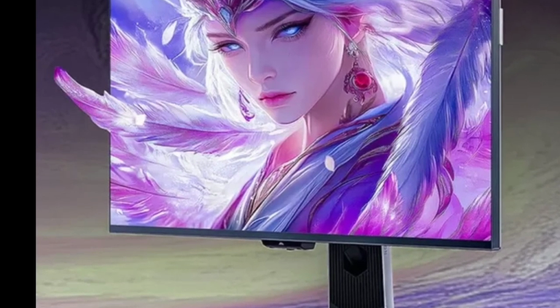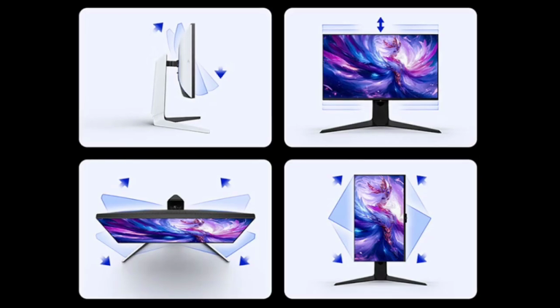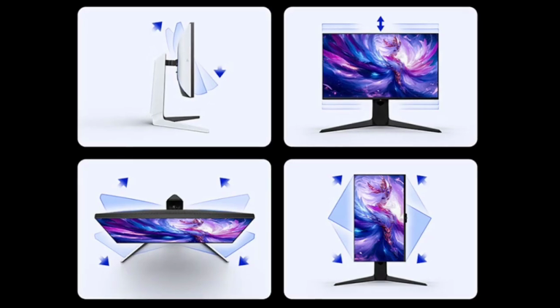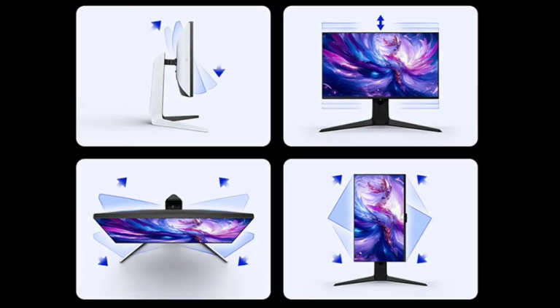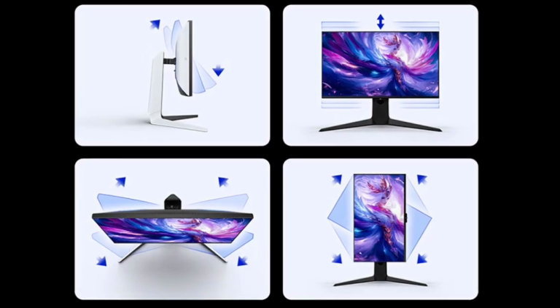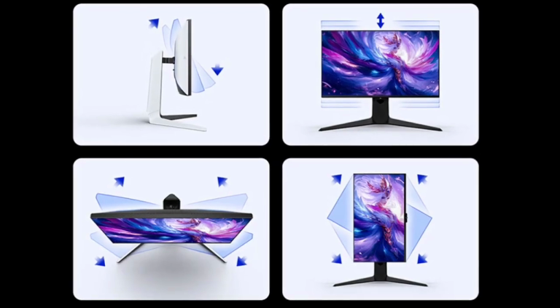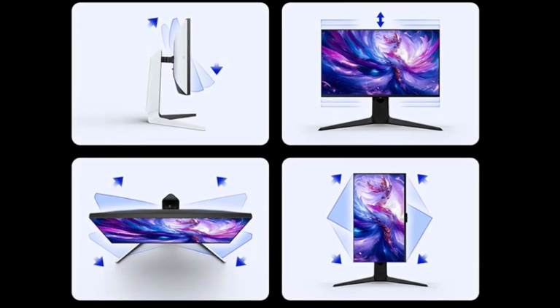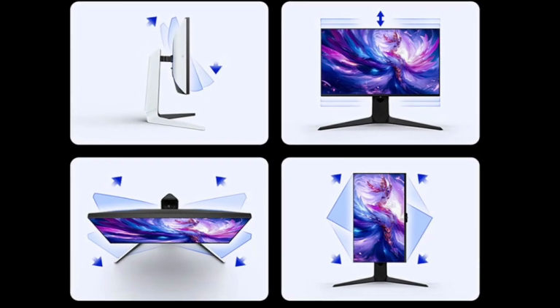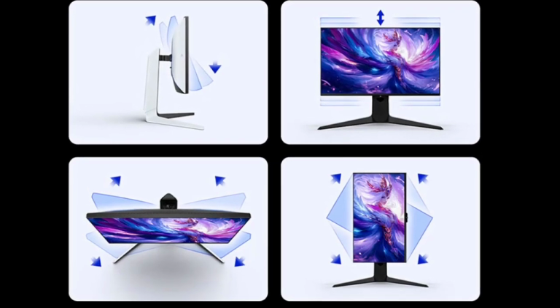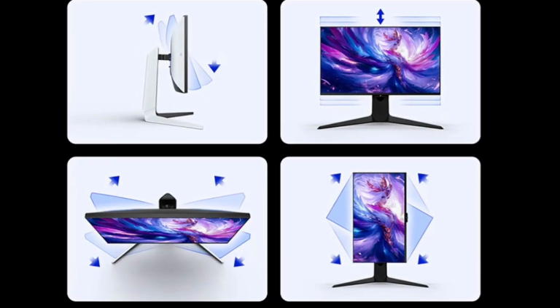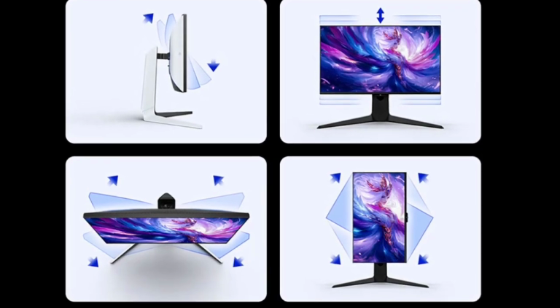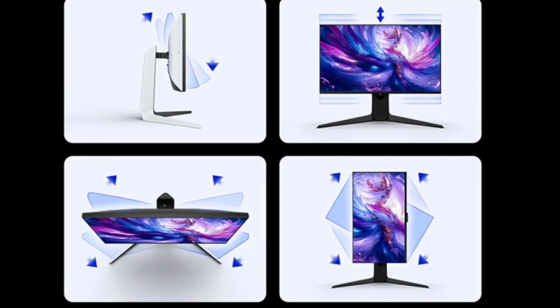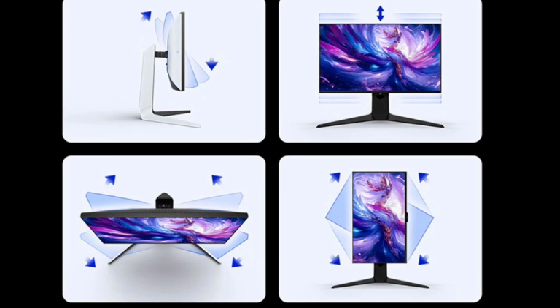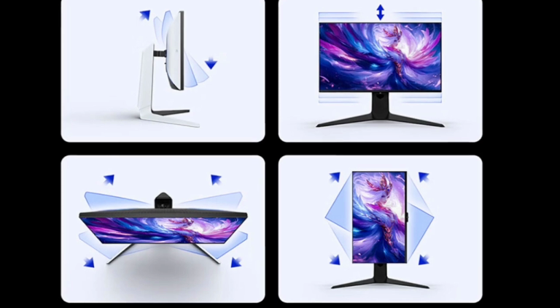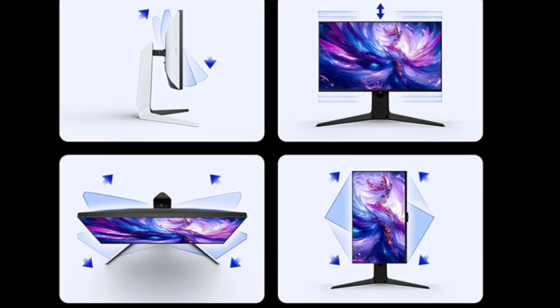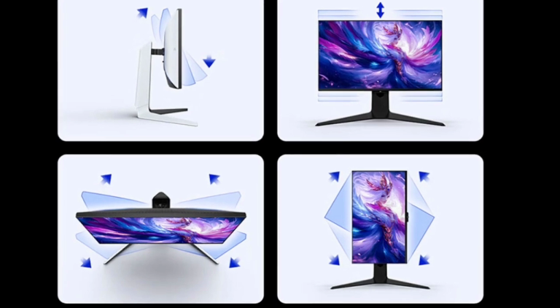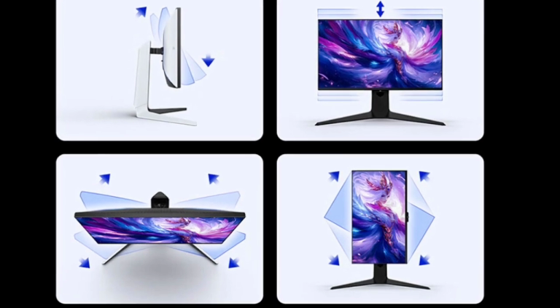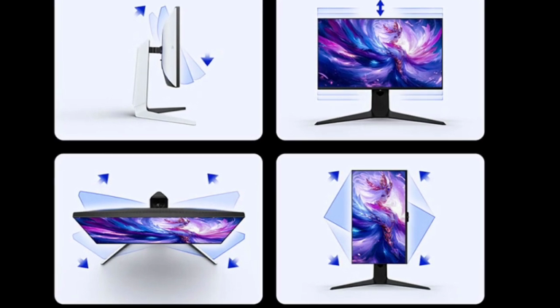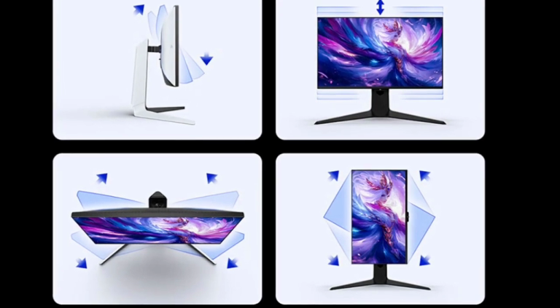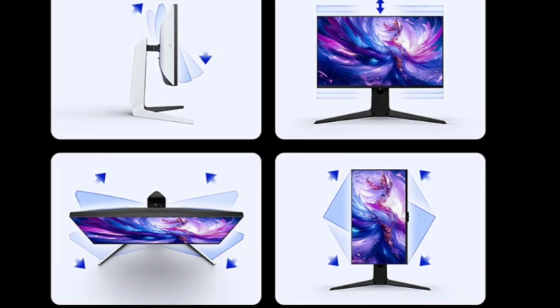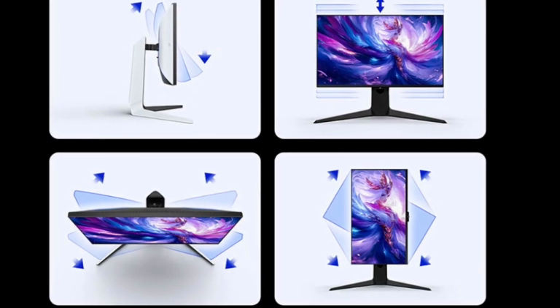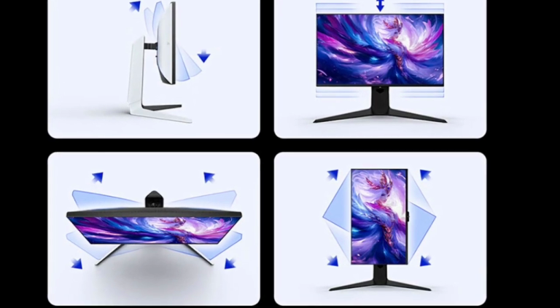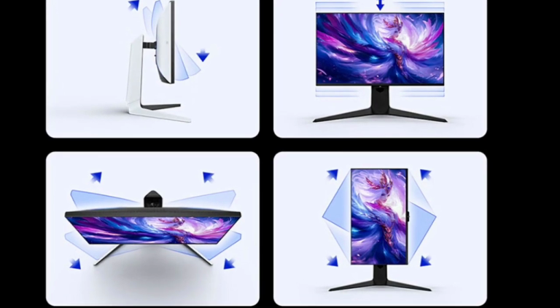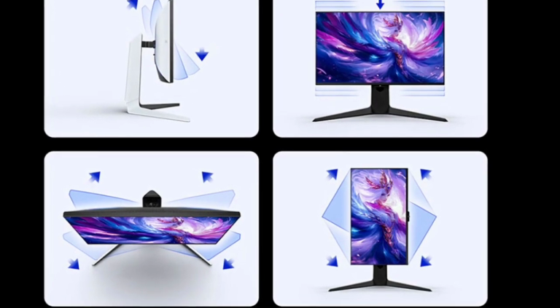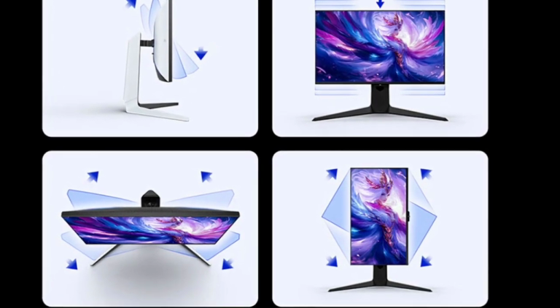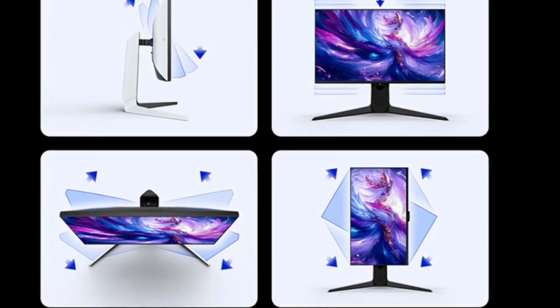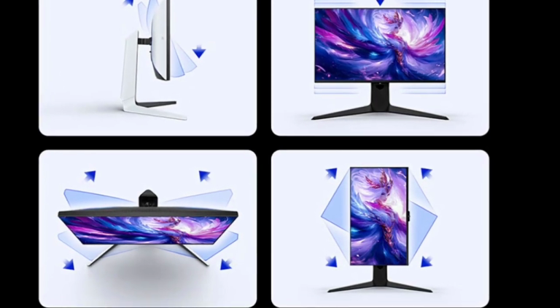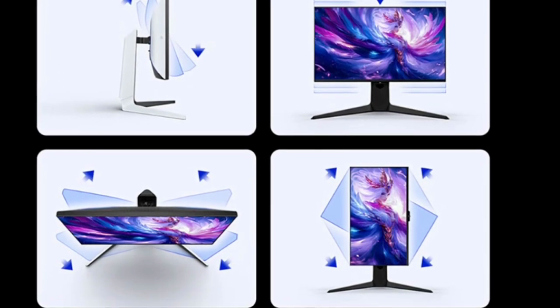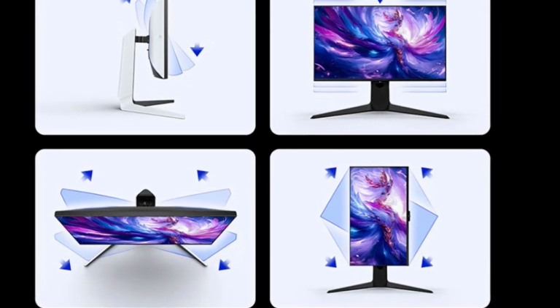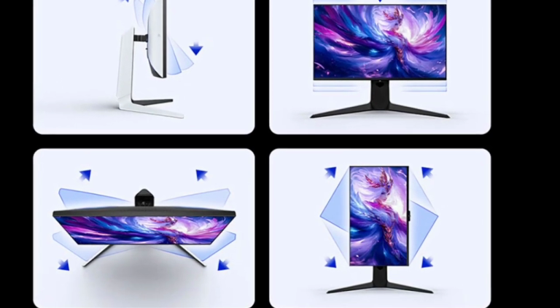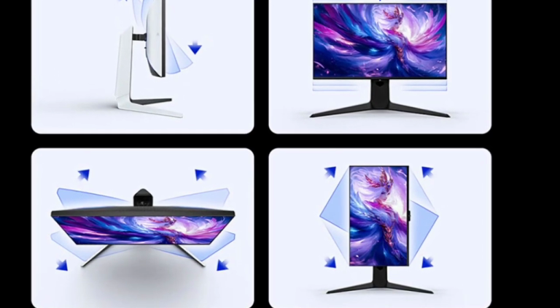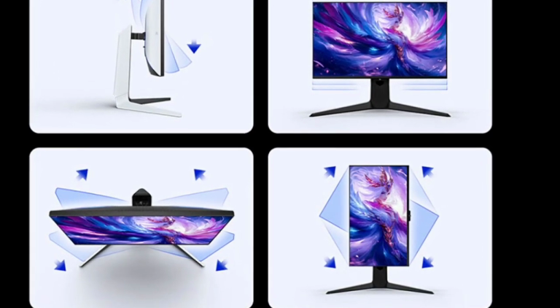It is compatible with both FreeSync Premium and G-Sync, allowing for tear-free gaming across a range of devices. It also has two built-in speakers.